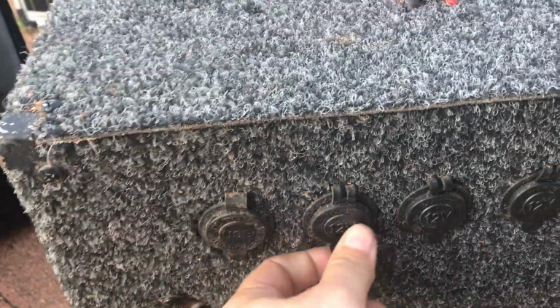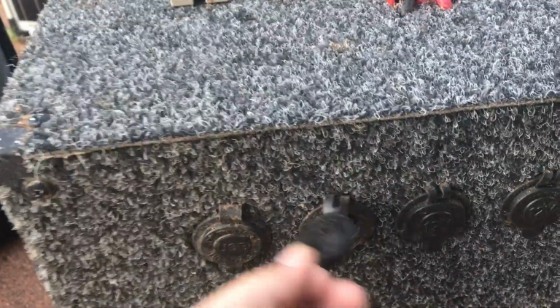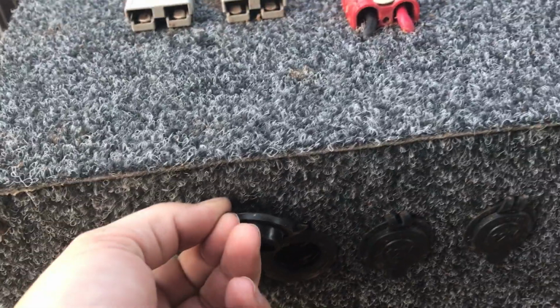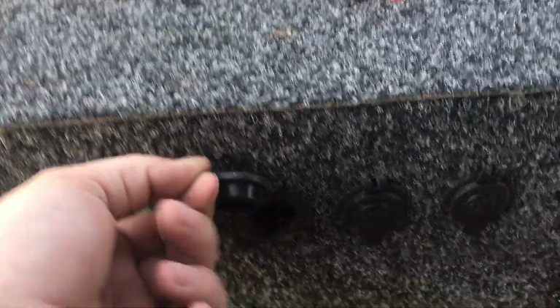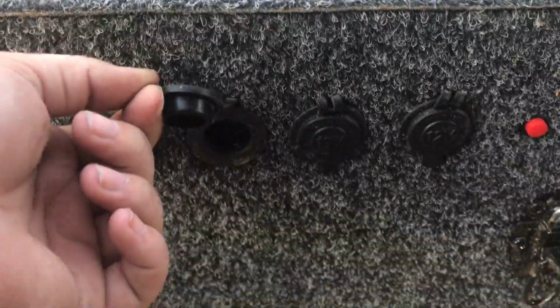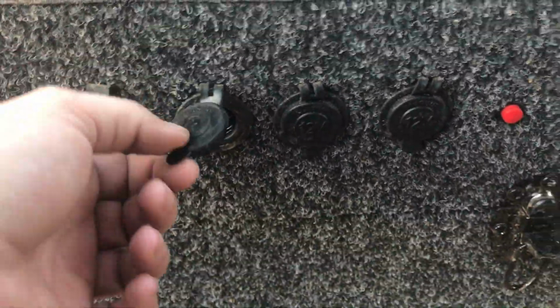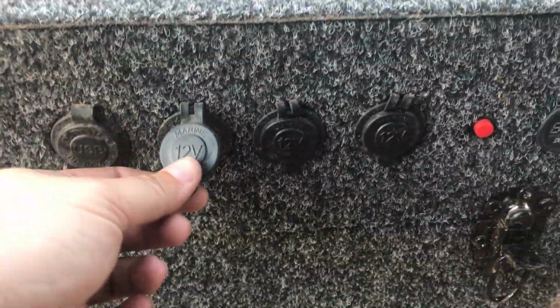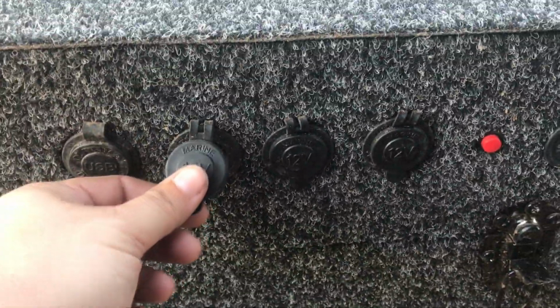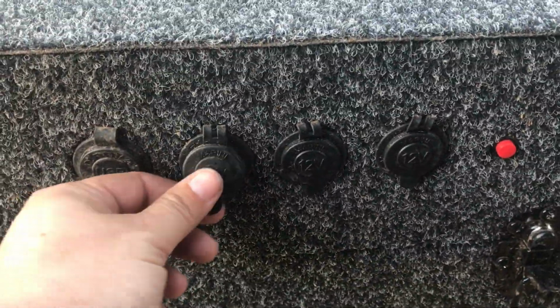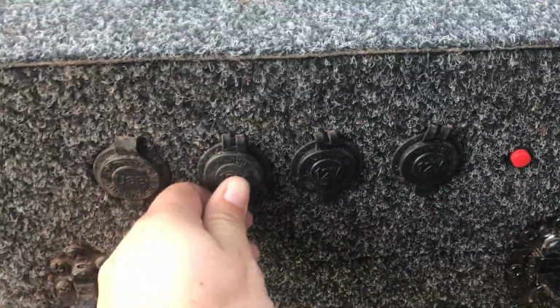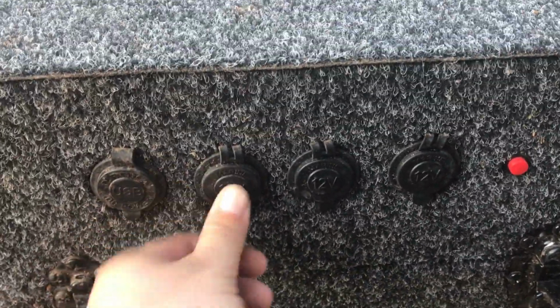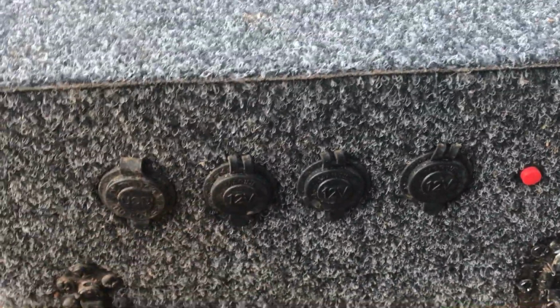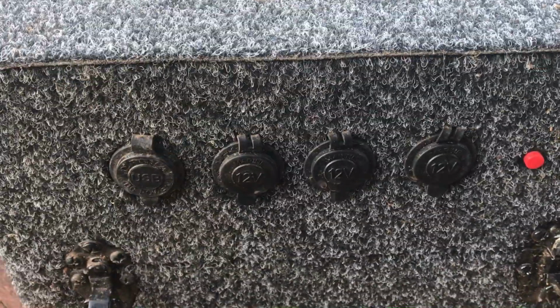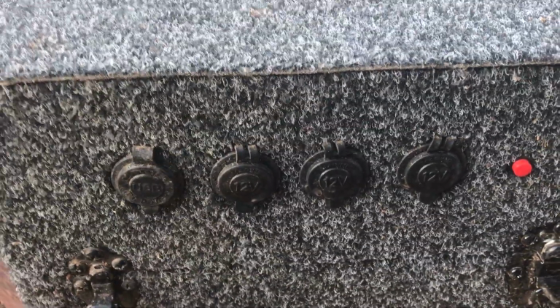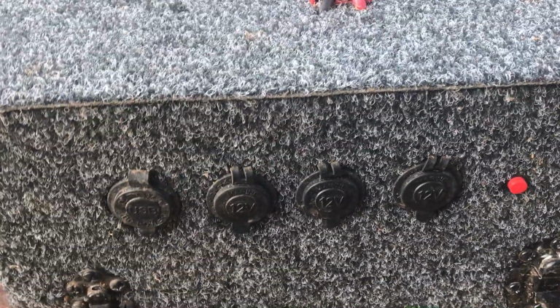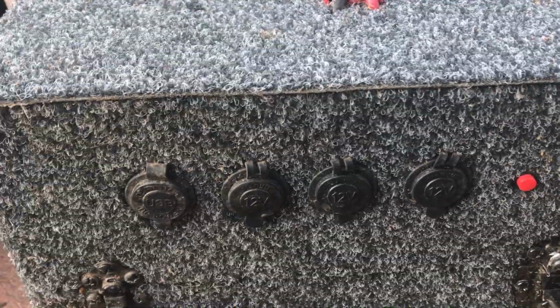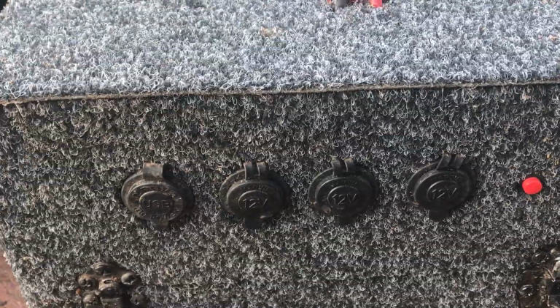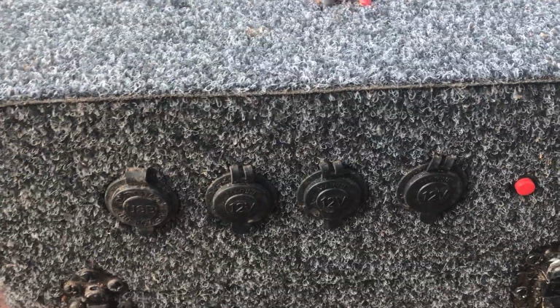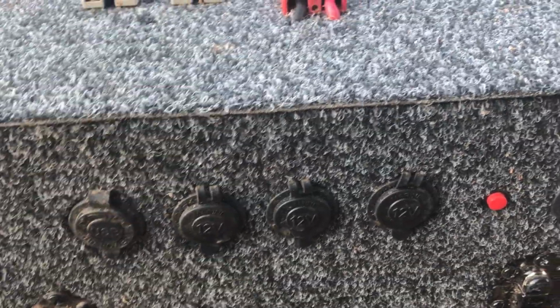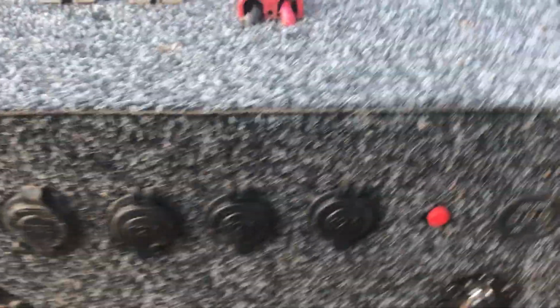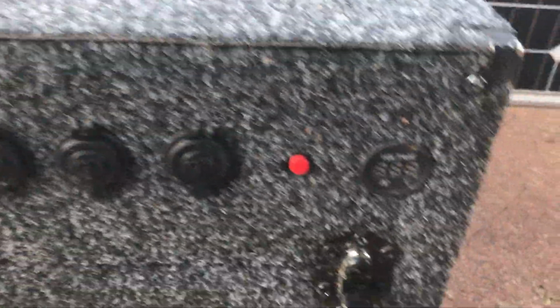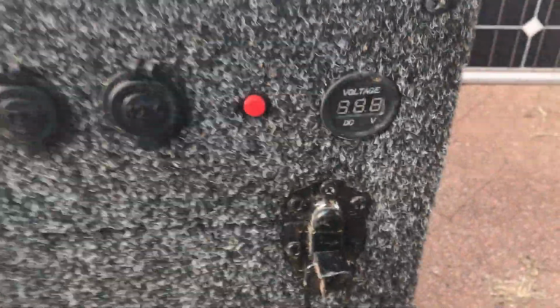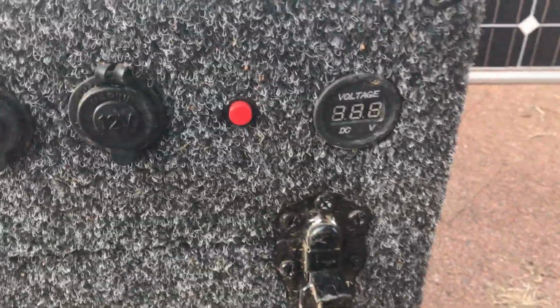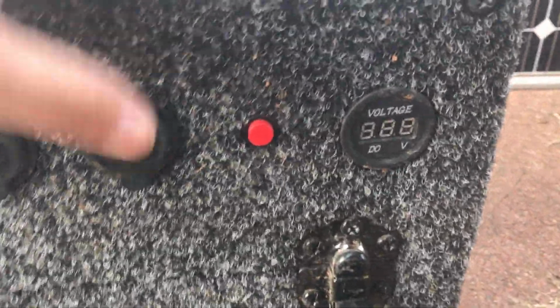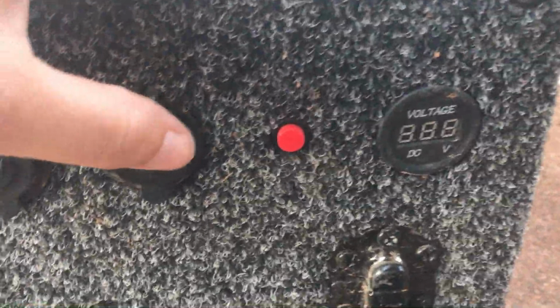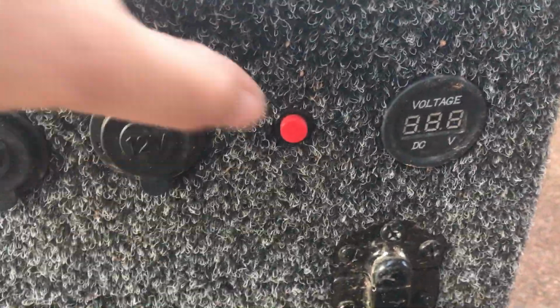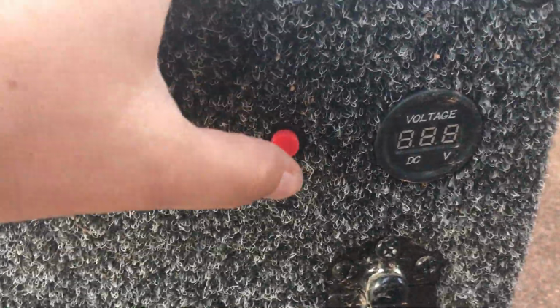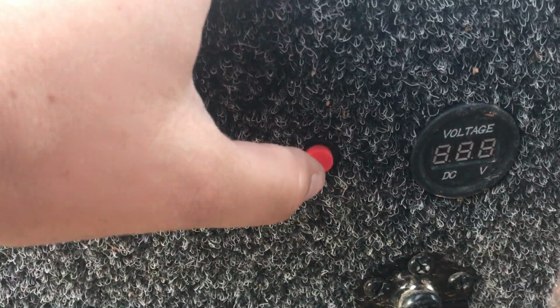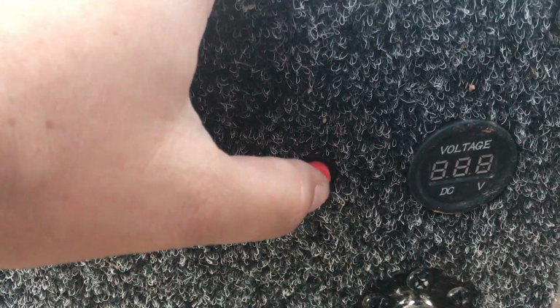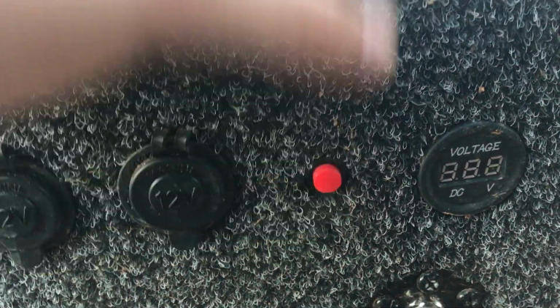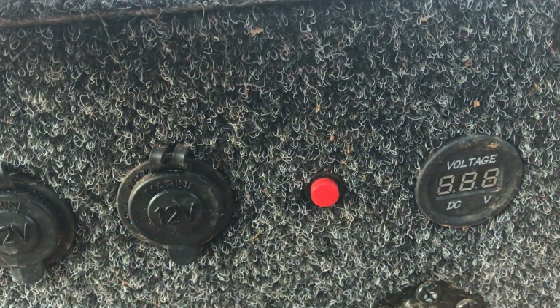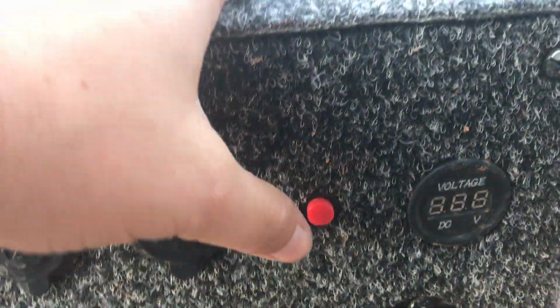I've got a USB socket at the front here for running phones and iPads, that sort of stuff. And then just three general cigarette sockets — they run the fridge, camp lights, all that sort of stuff.